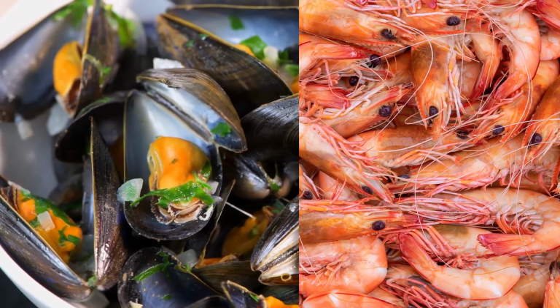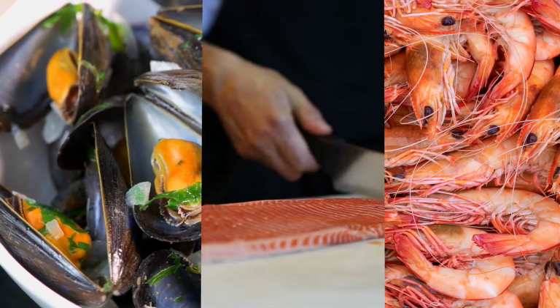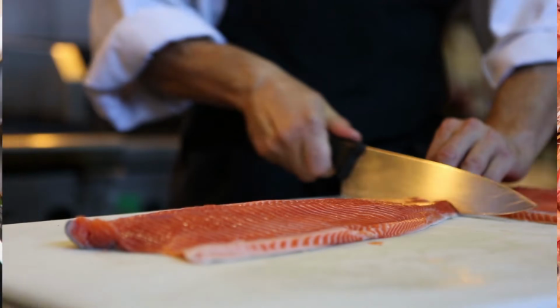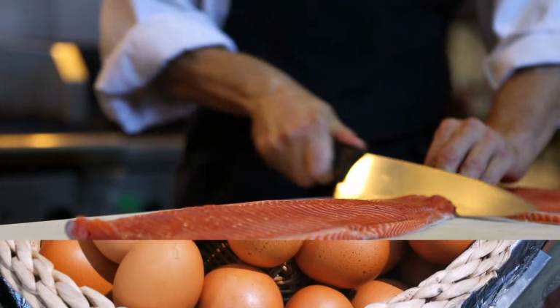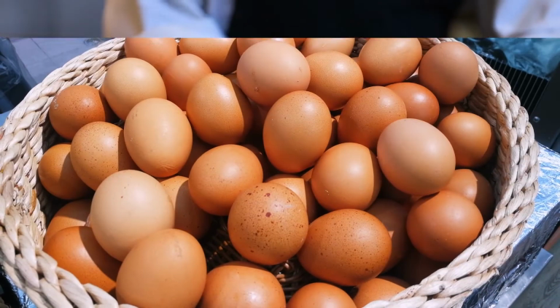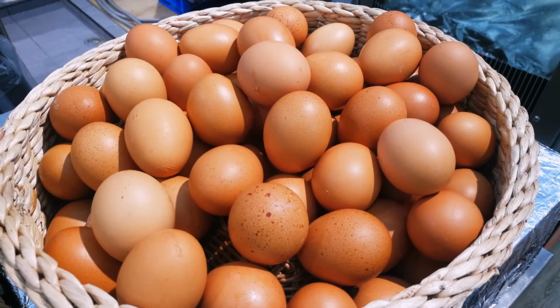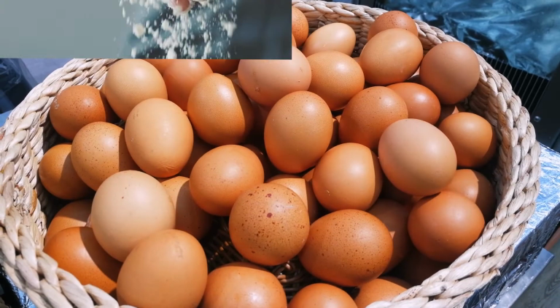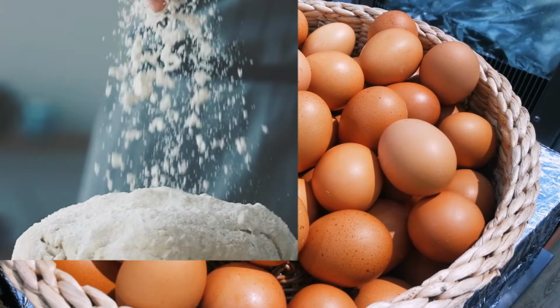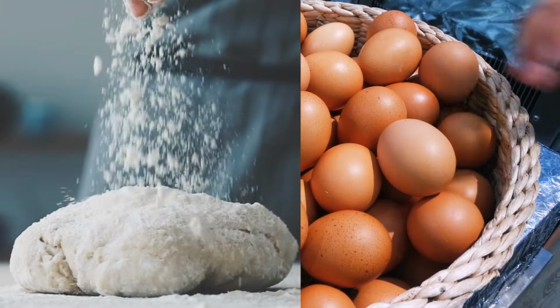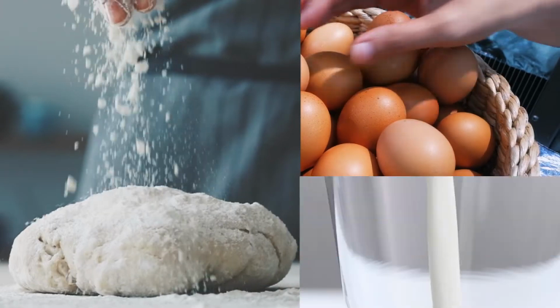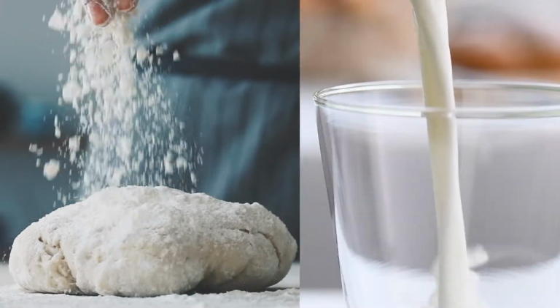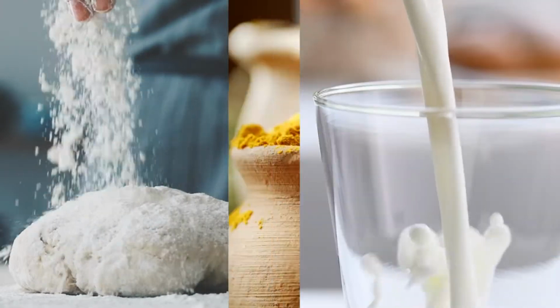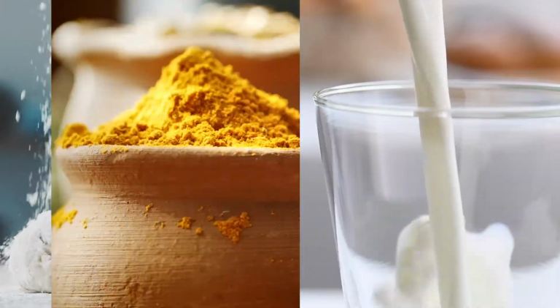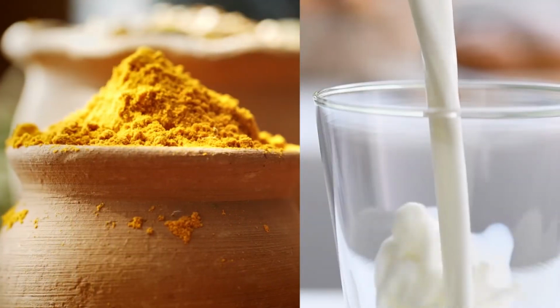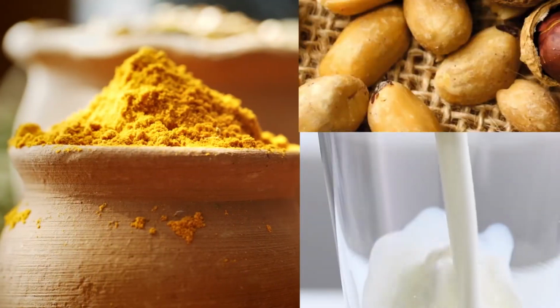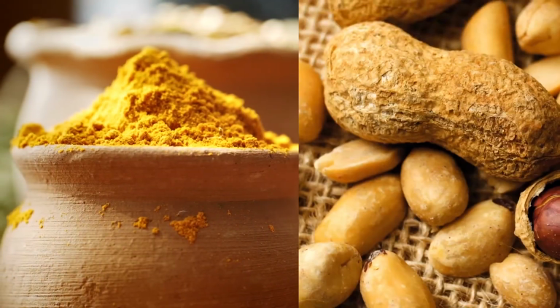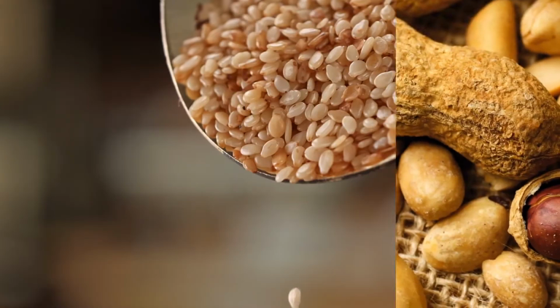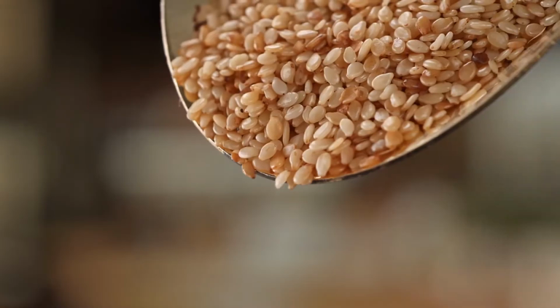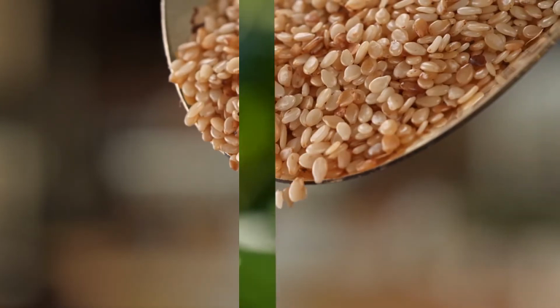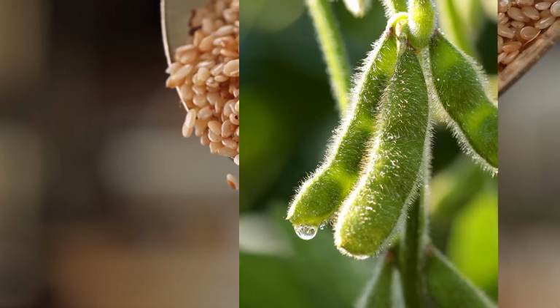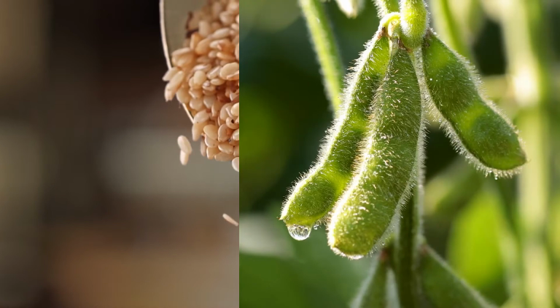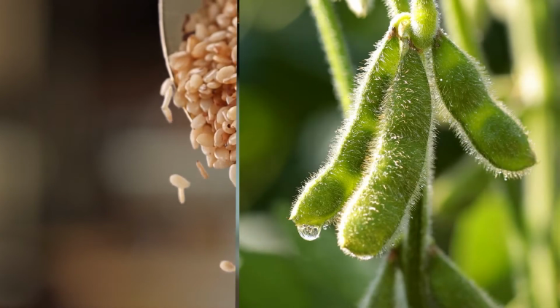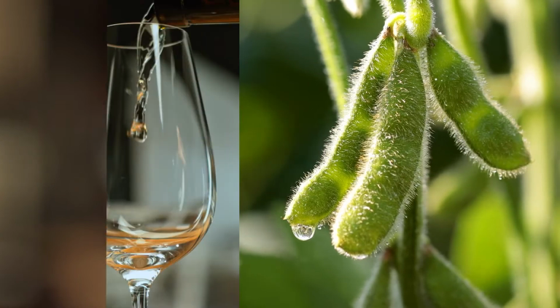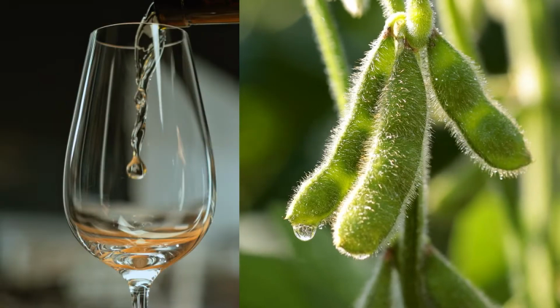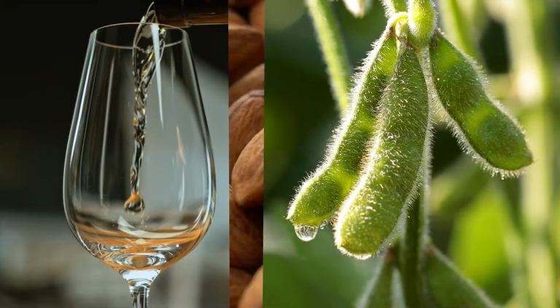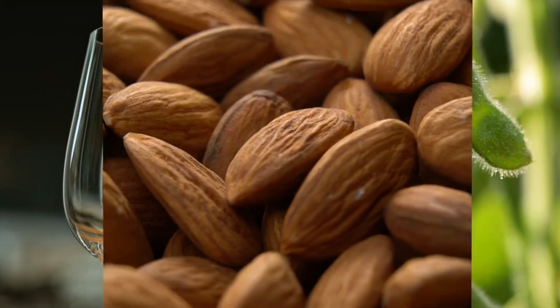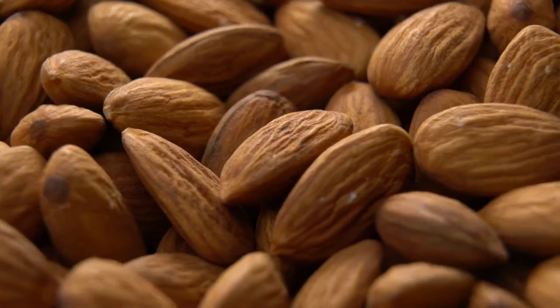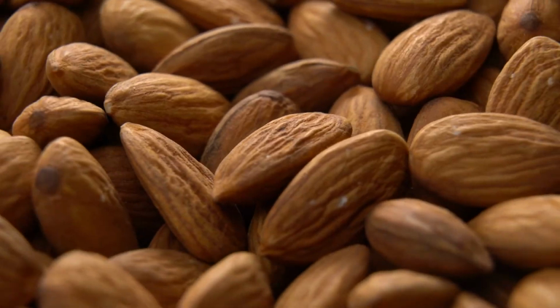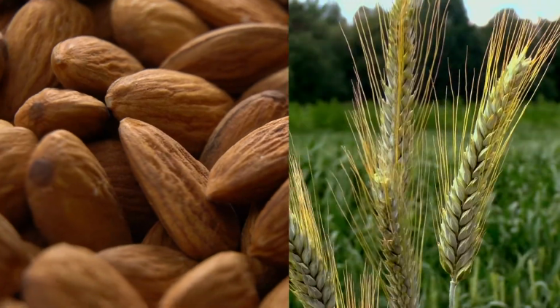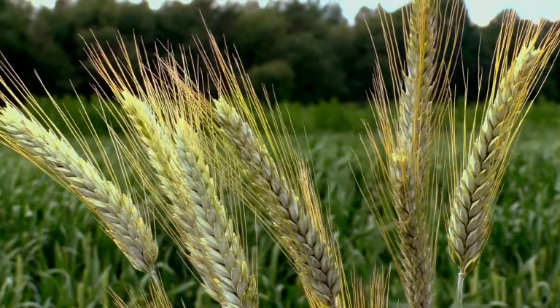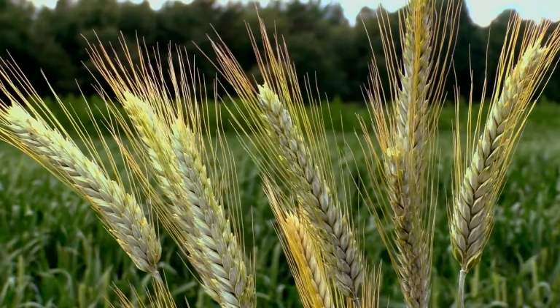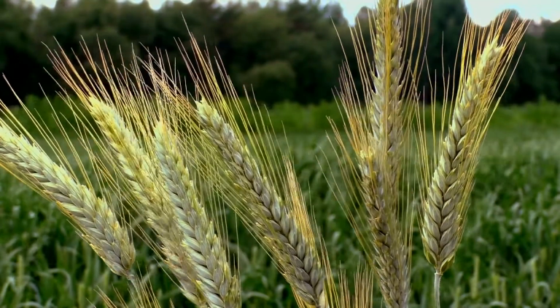fish, eggs, gluten, milk, mustard, peanuts, sesame, soy, sulfites, tree nuts, and wheat and triticale.